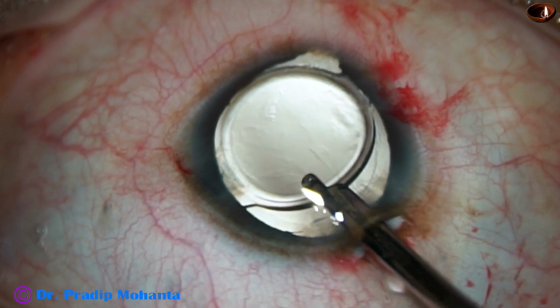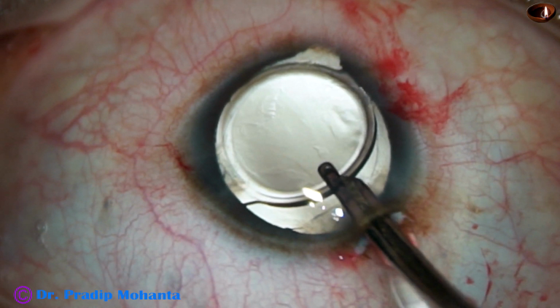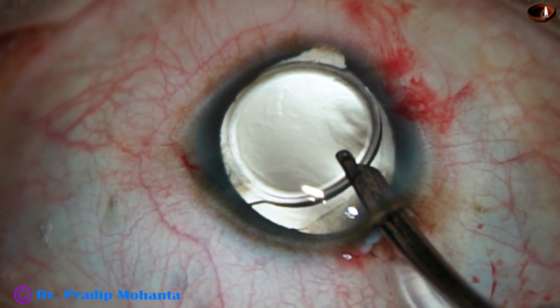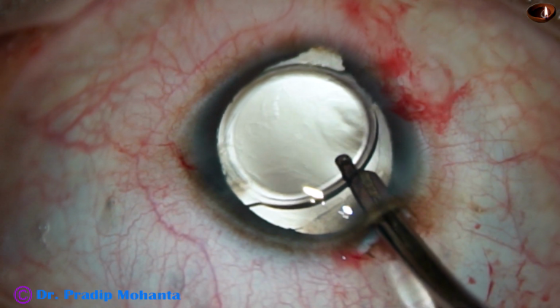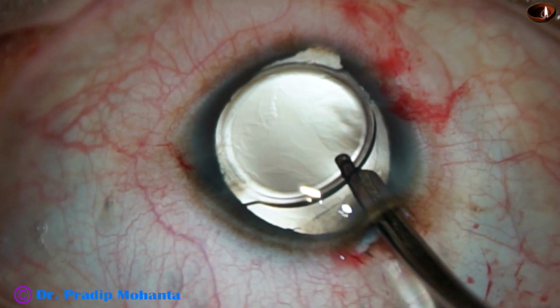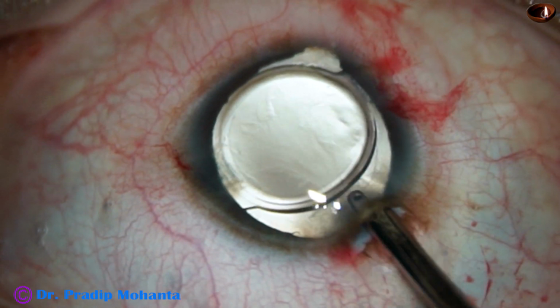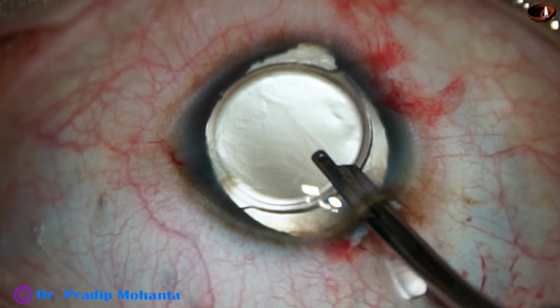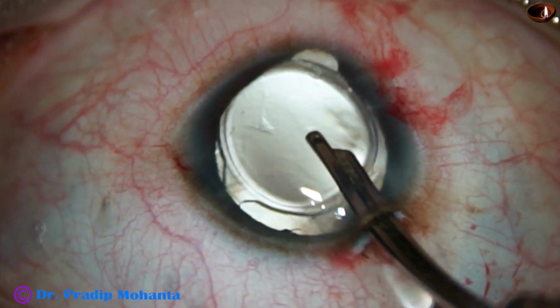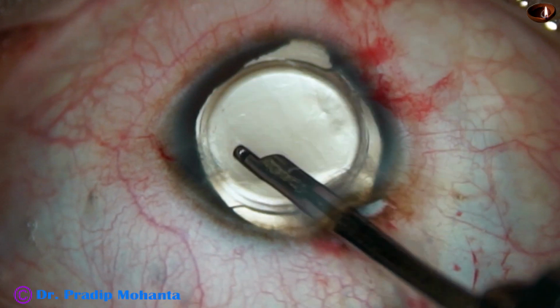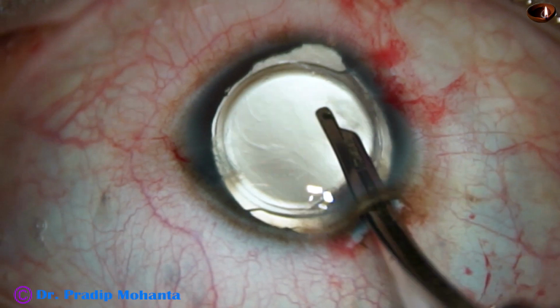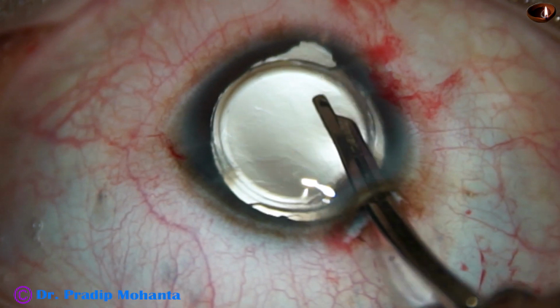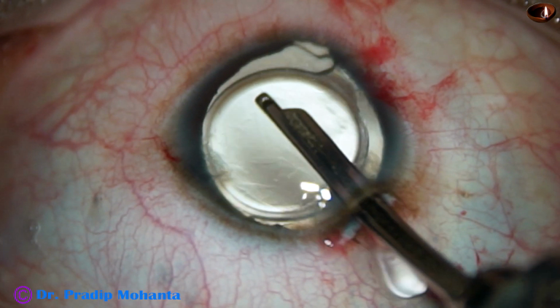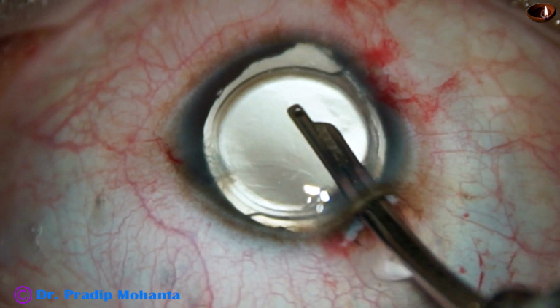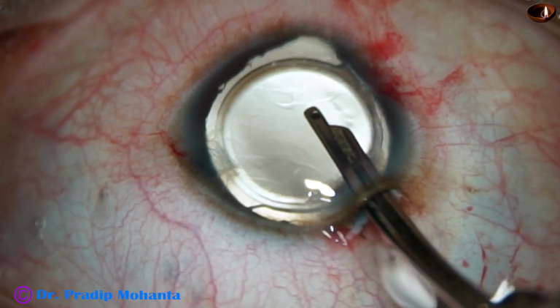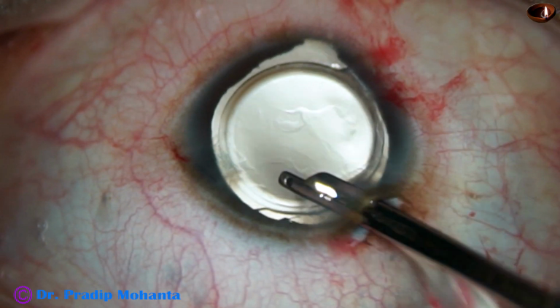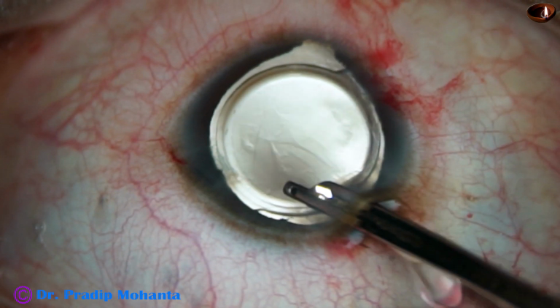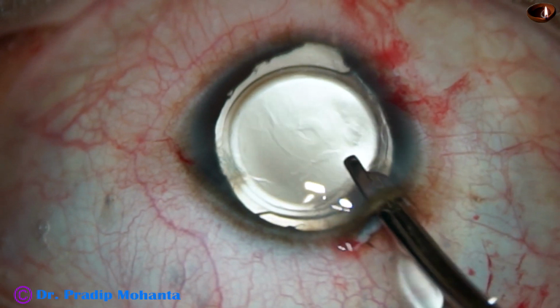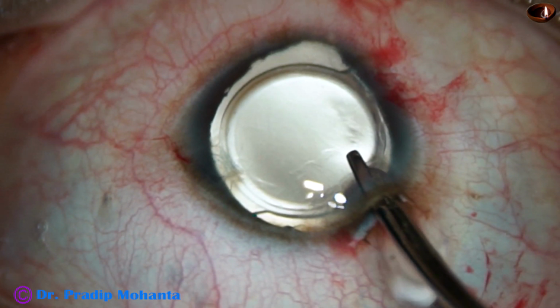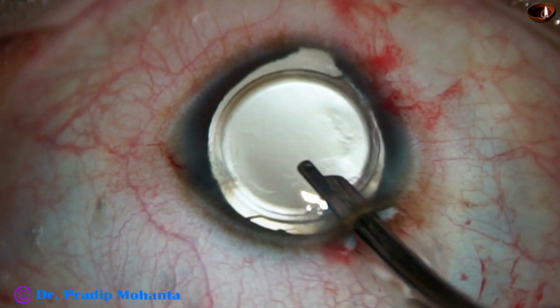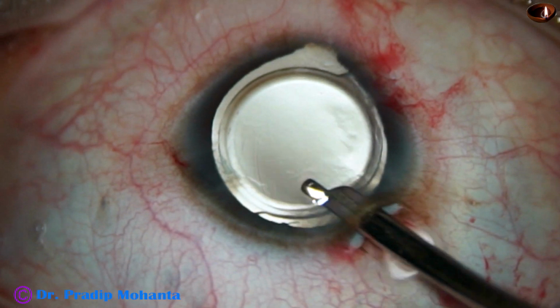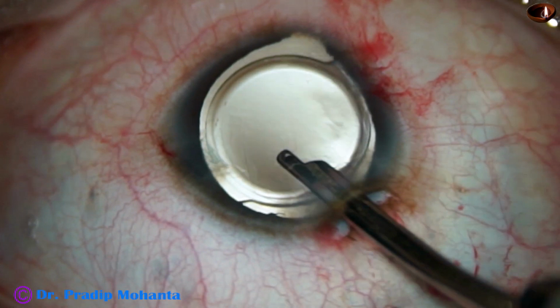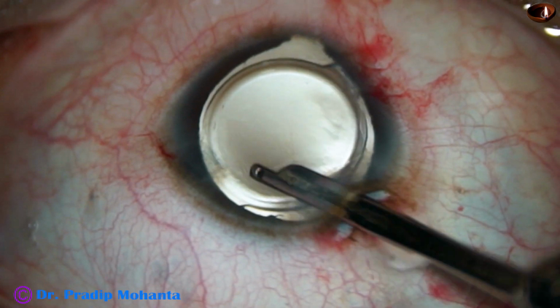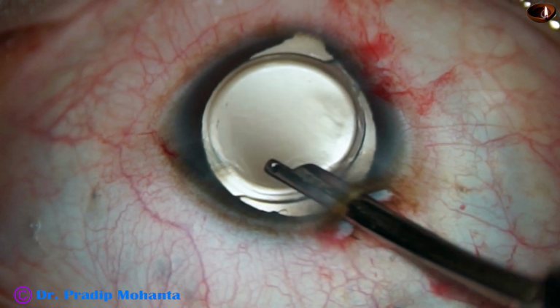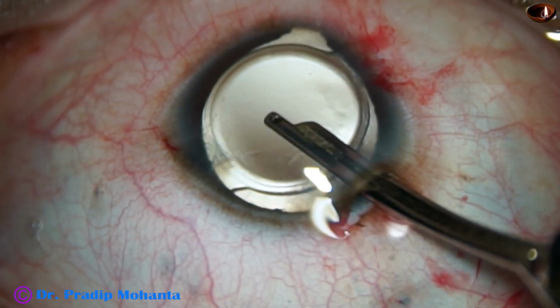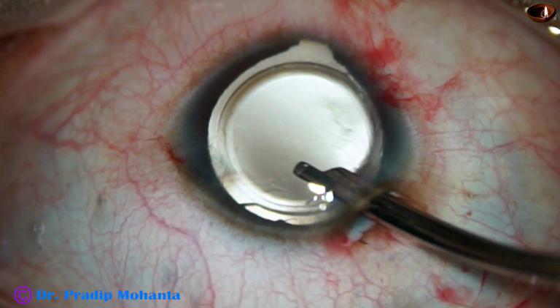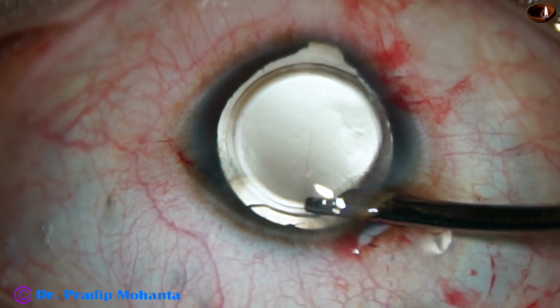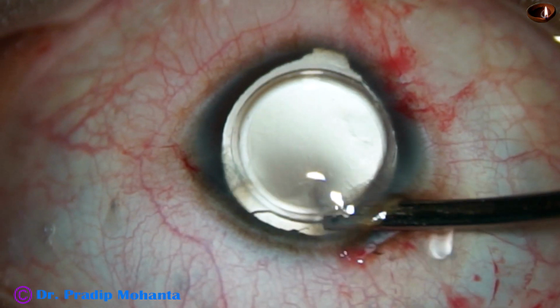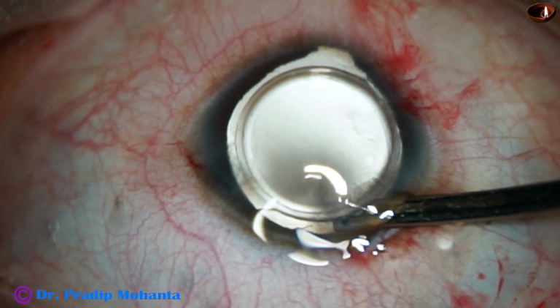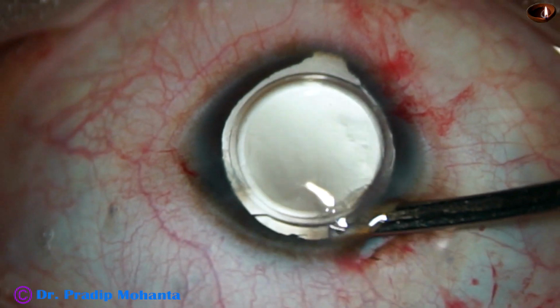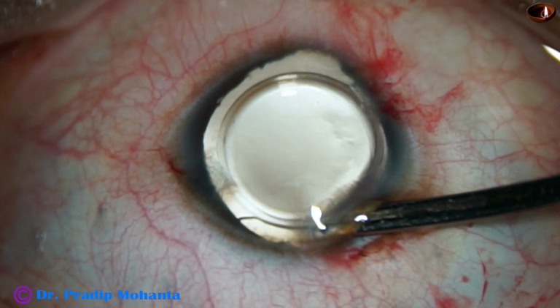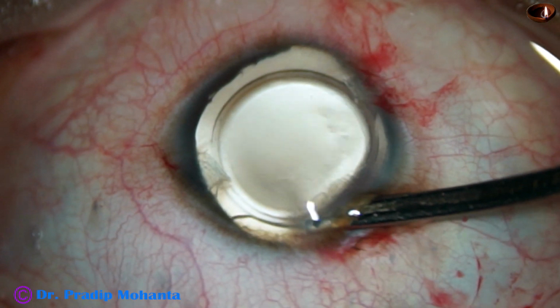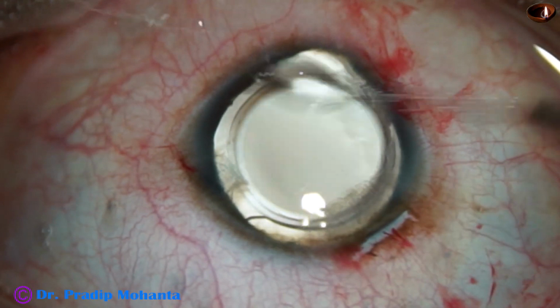And now the visco from the bag and from the anterior chamber is partly removed by this Simcoe cannula.